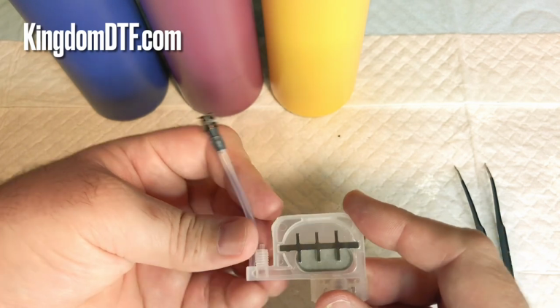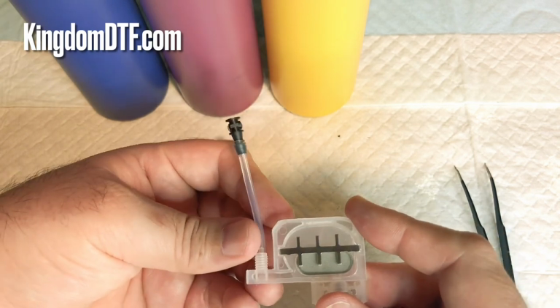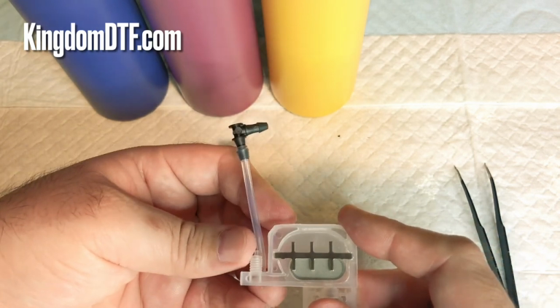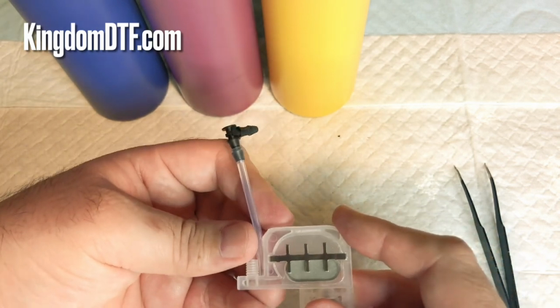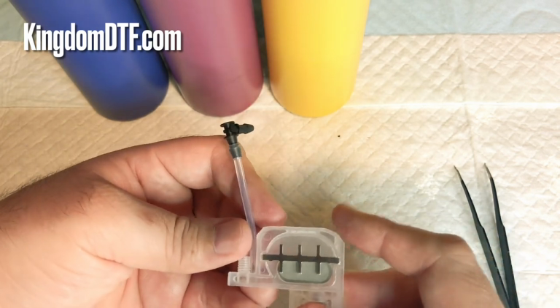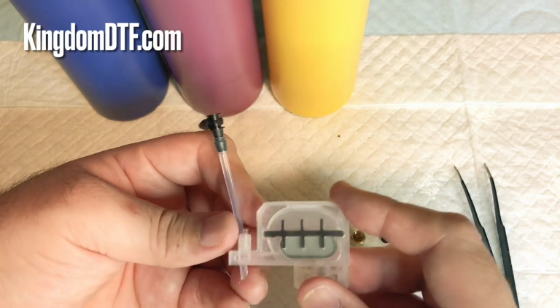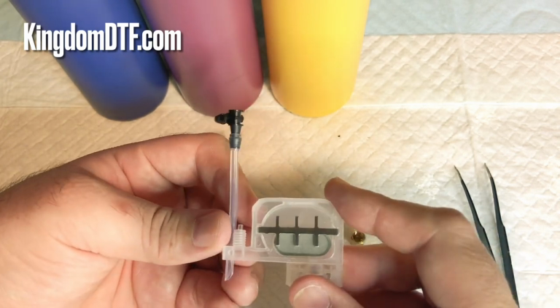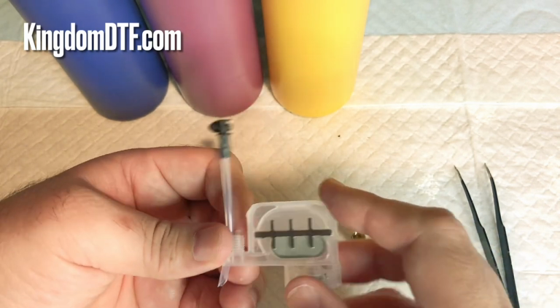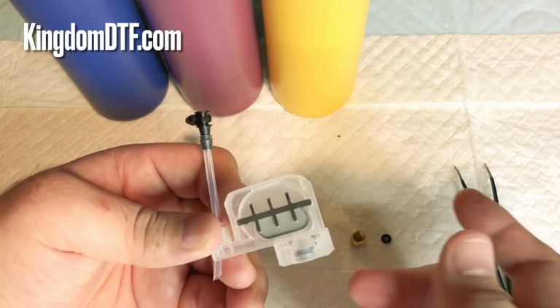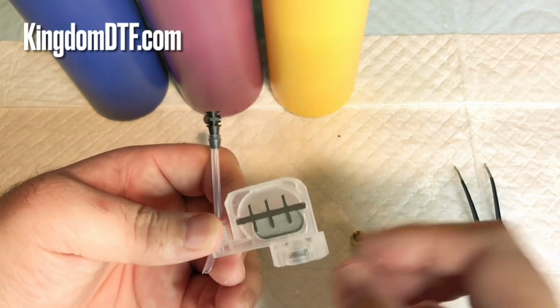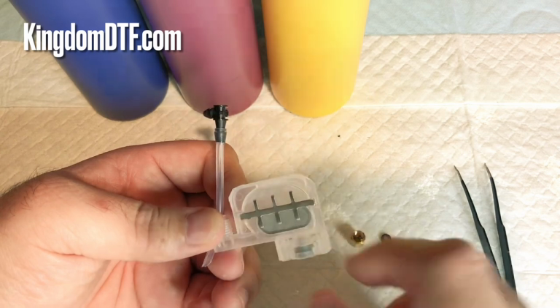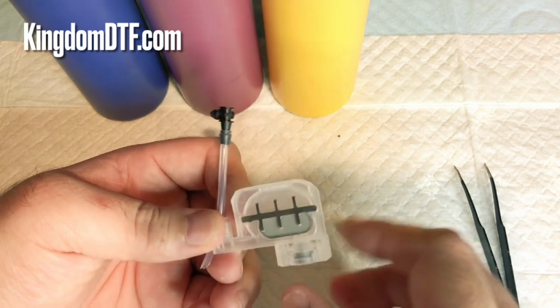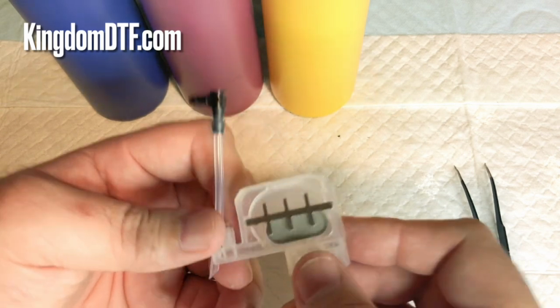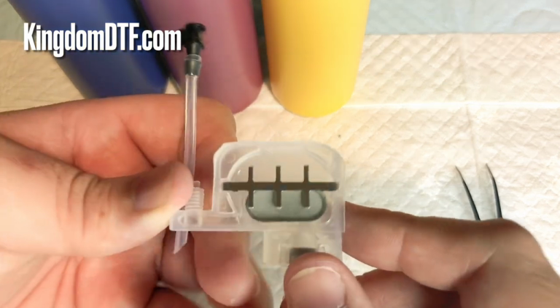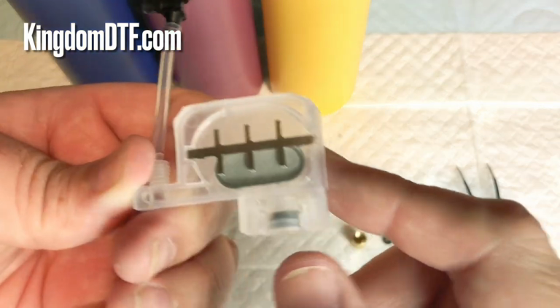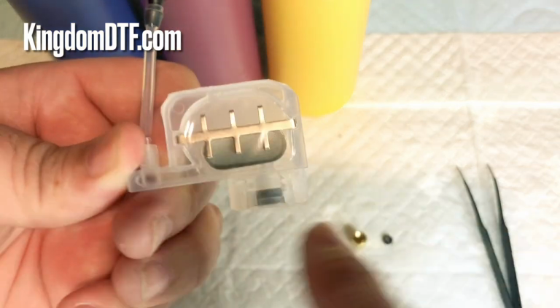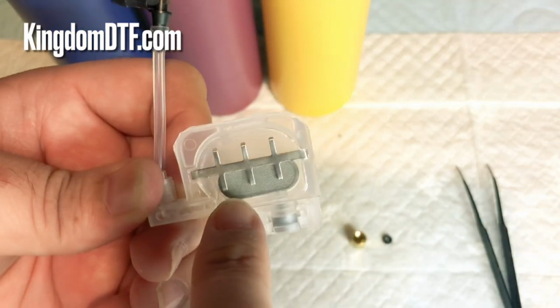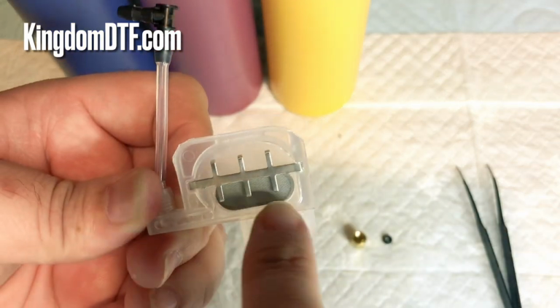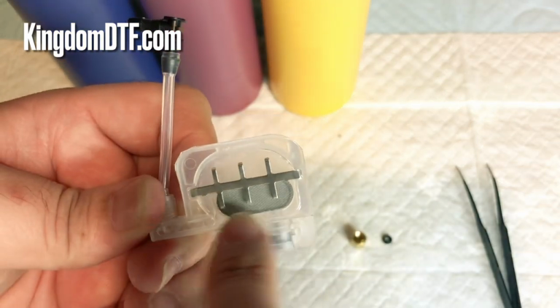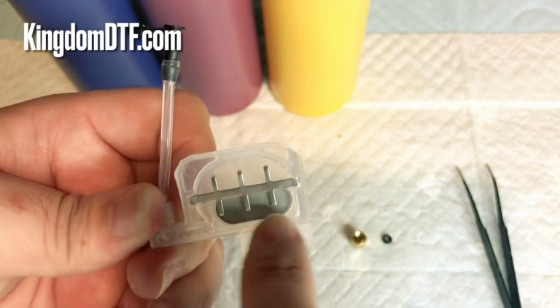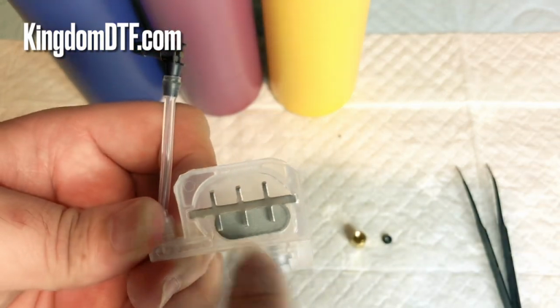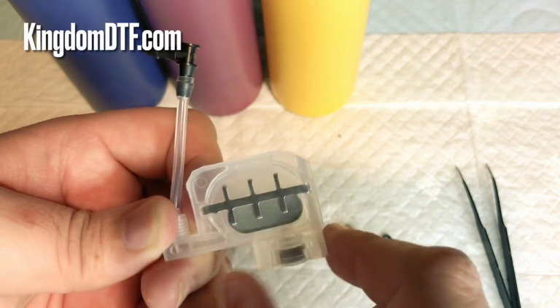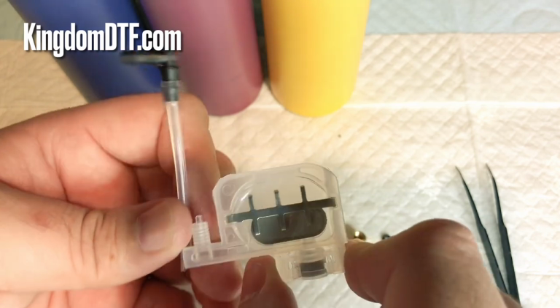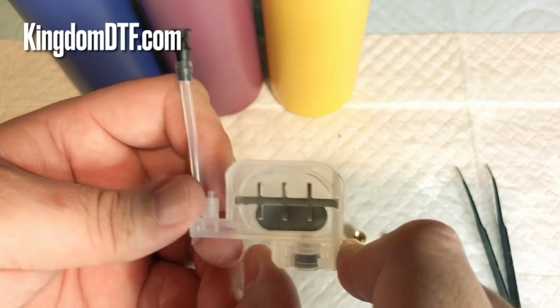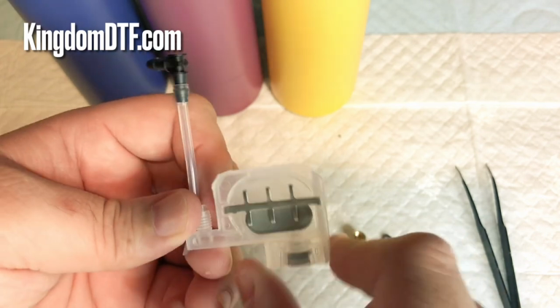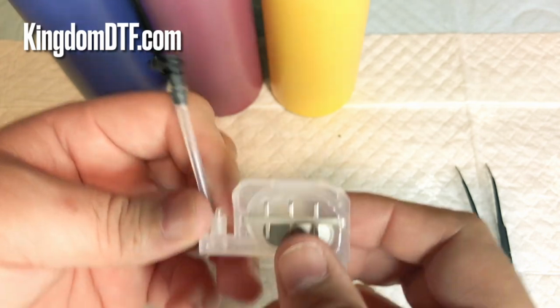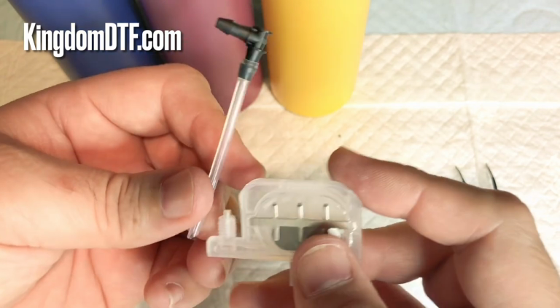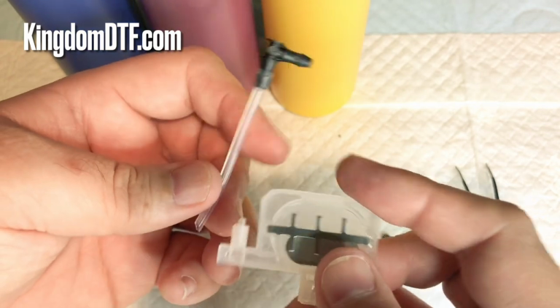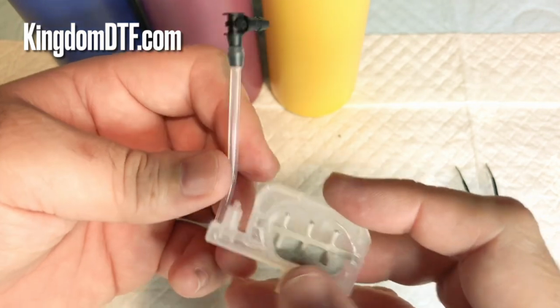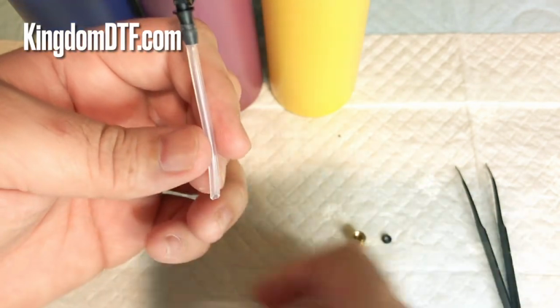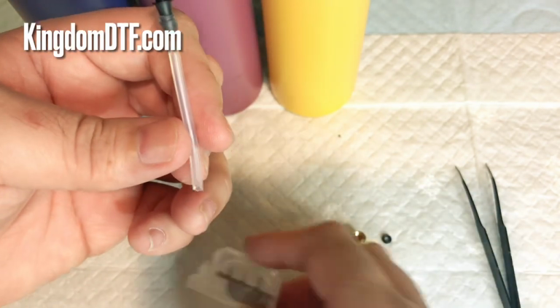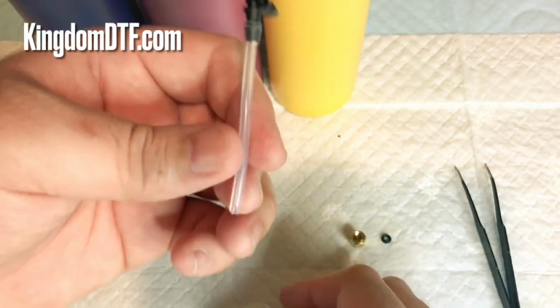Most people change or swap the original dampers for these ones because, as you can see, you've got a bigger filter, which is good for the white ink.